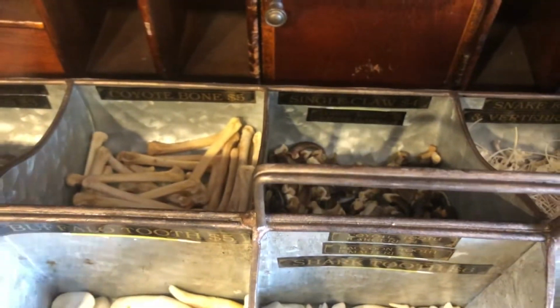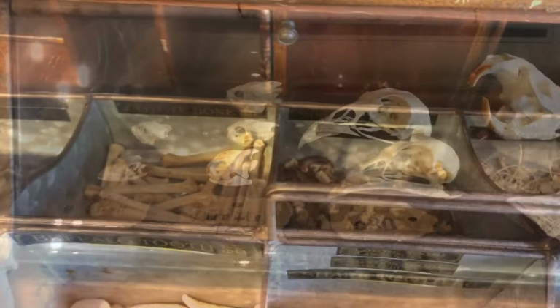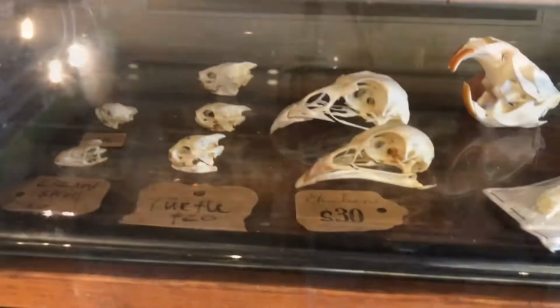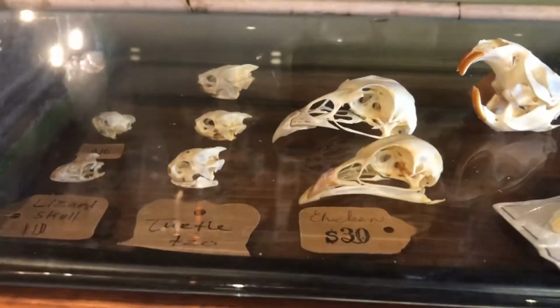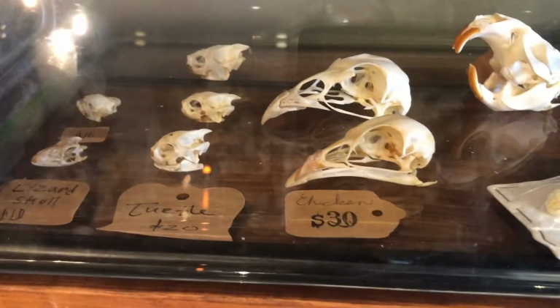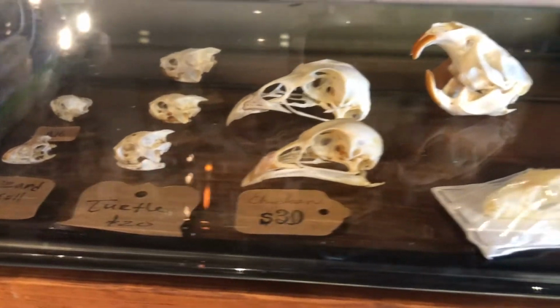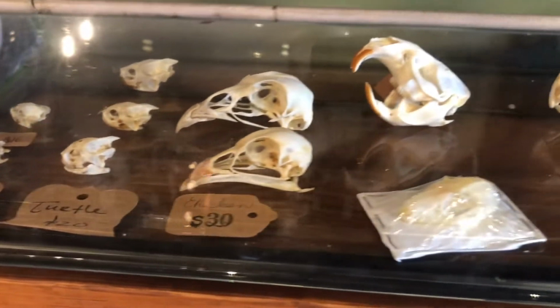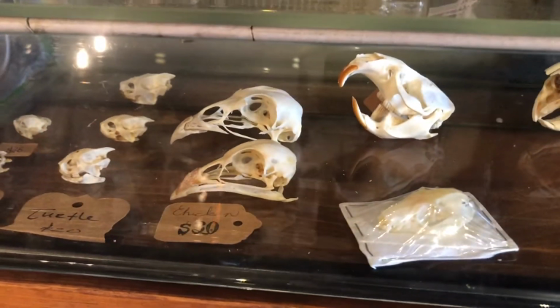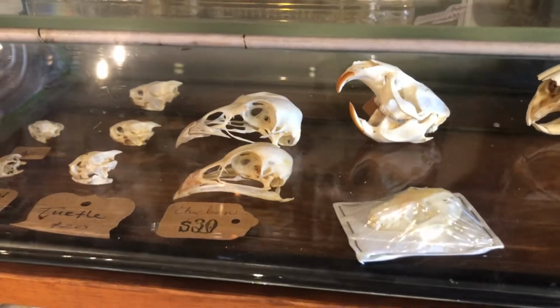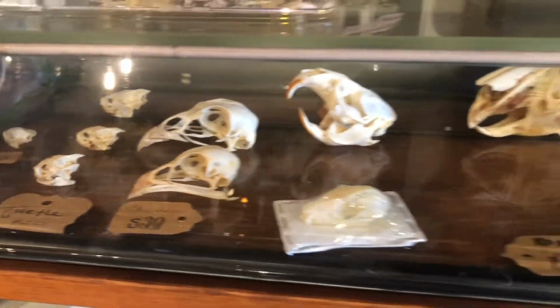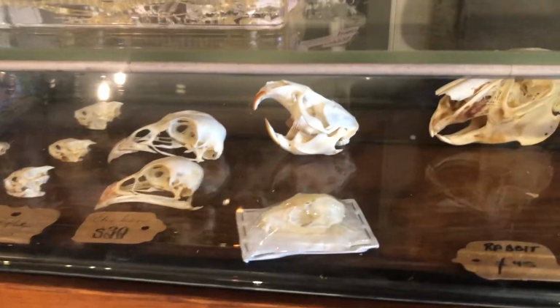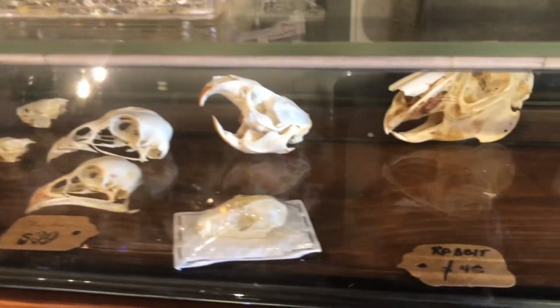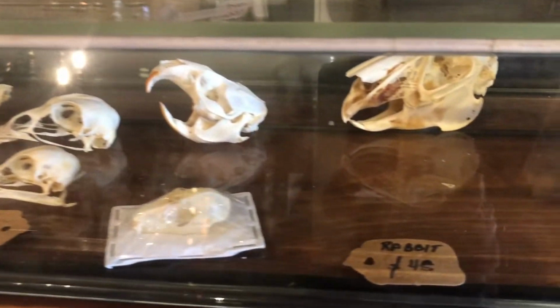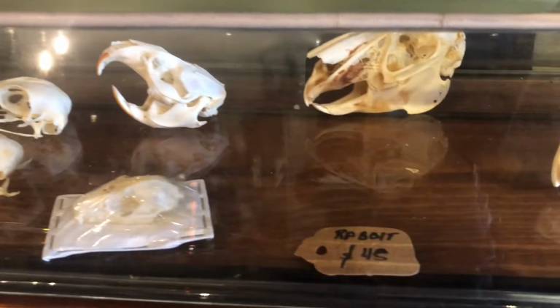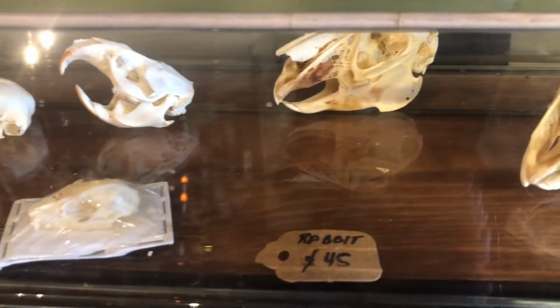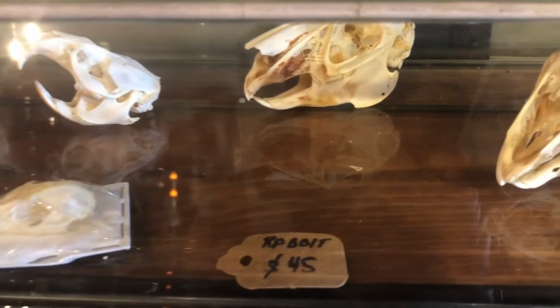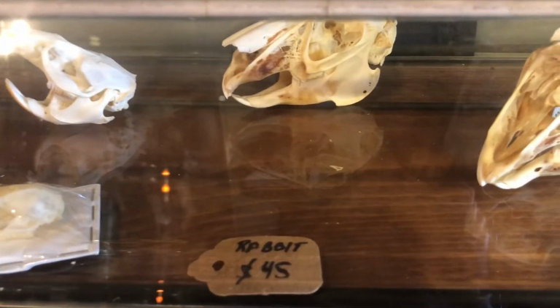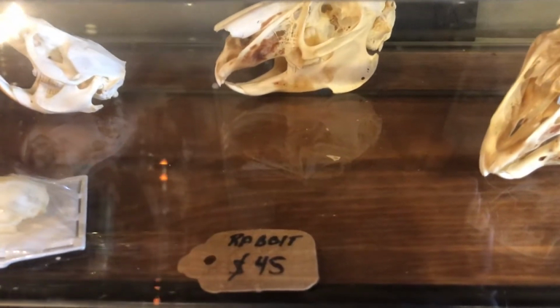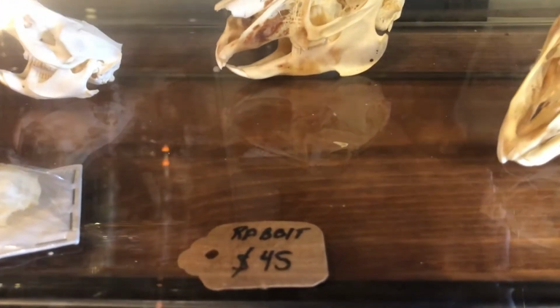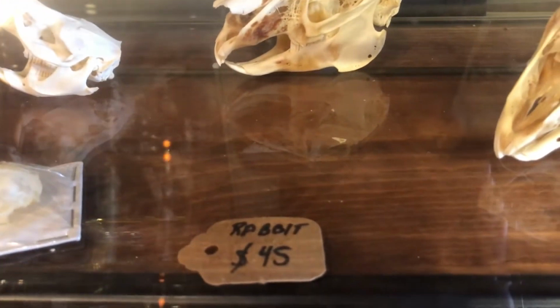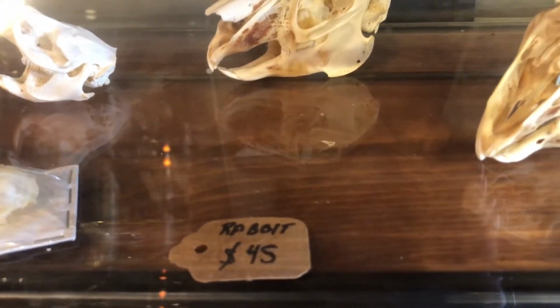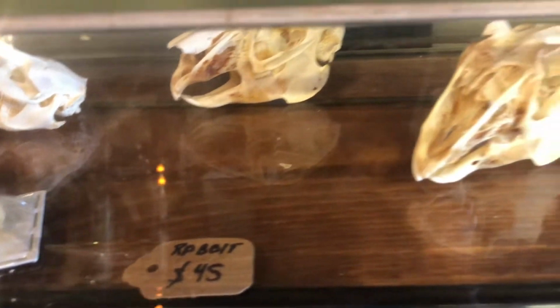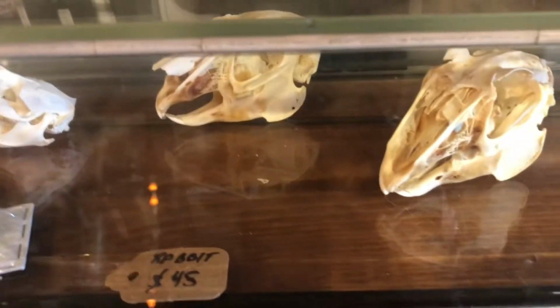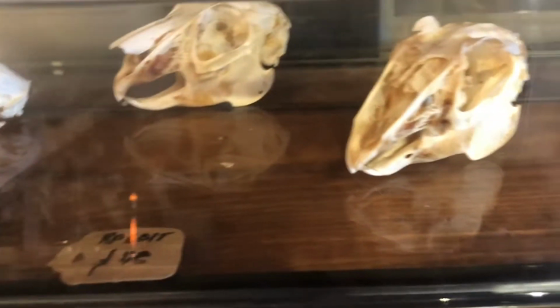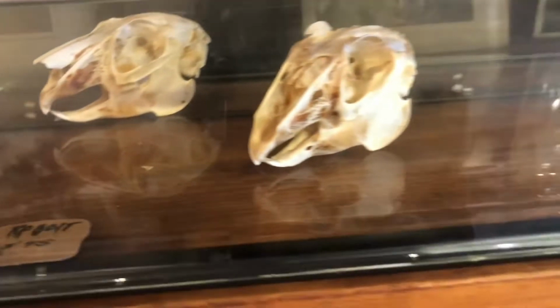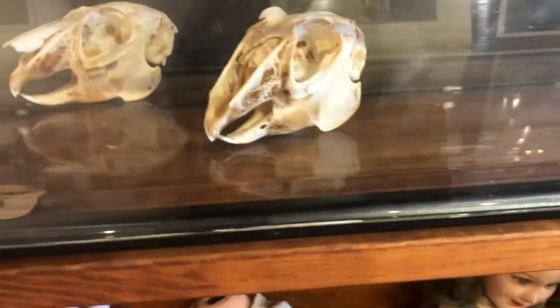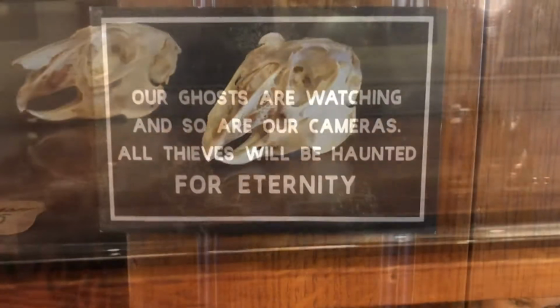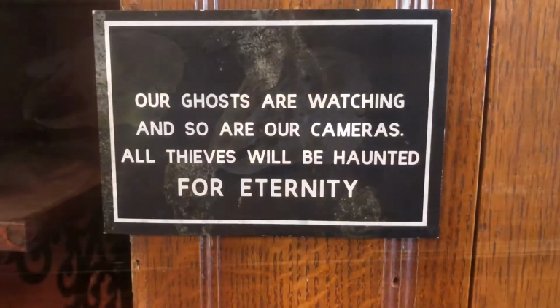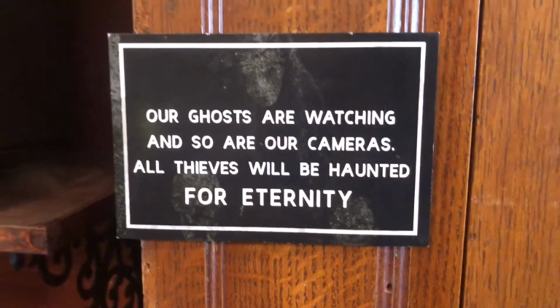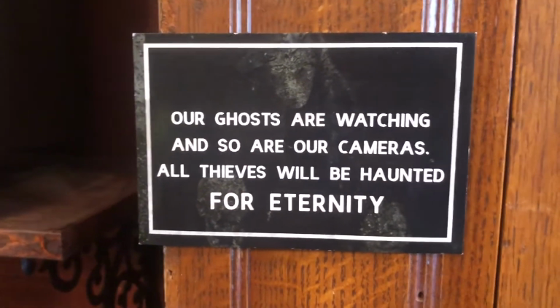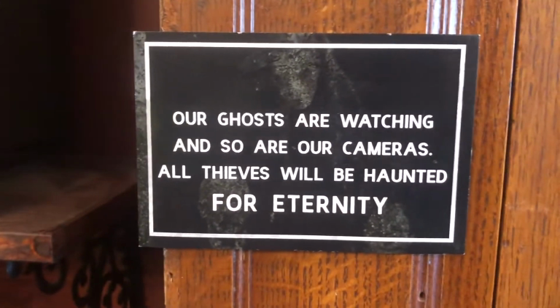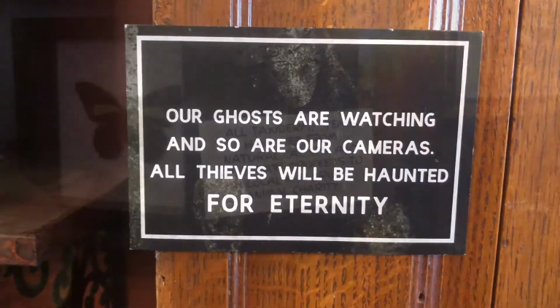And then they have more bones here. What is that — a rabbit? I apparently cannot read. I'd love for those to follow me home, please and thank you.